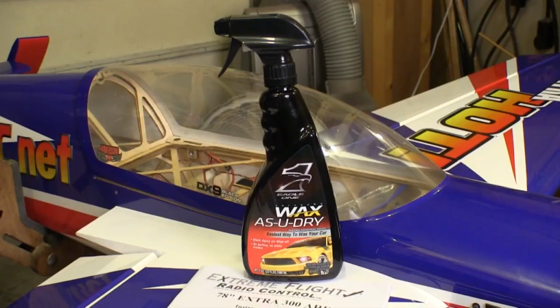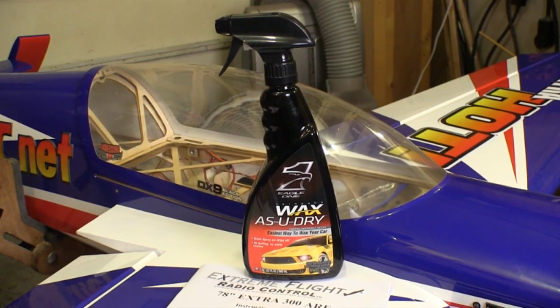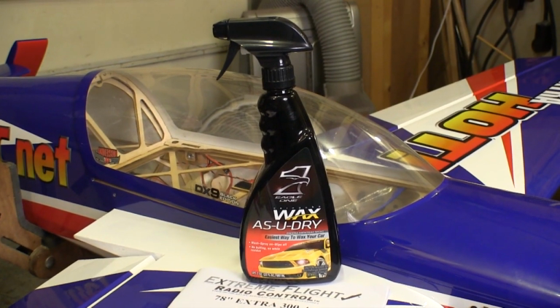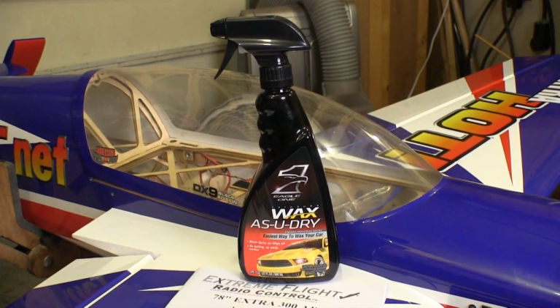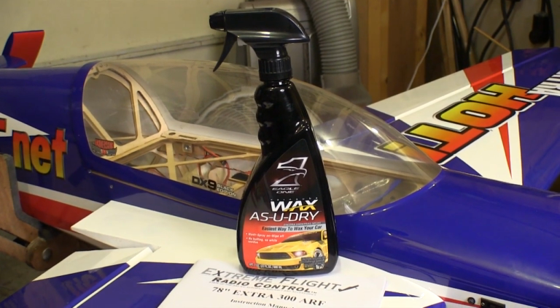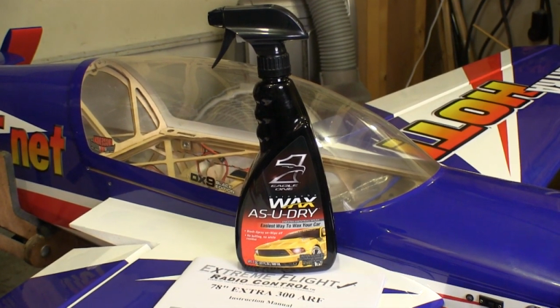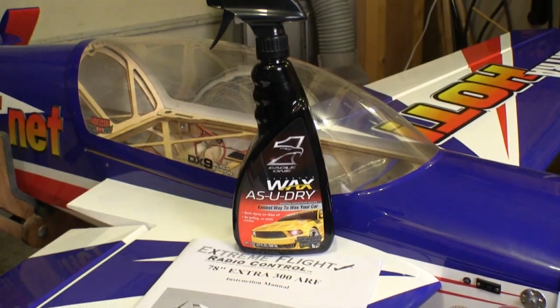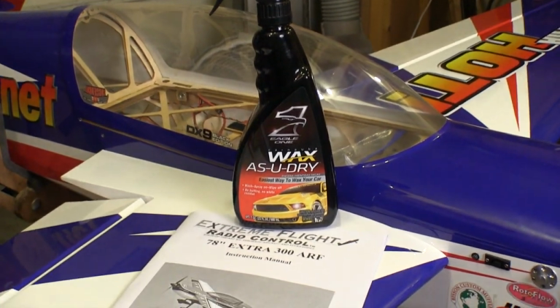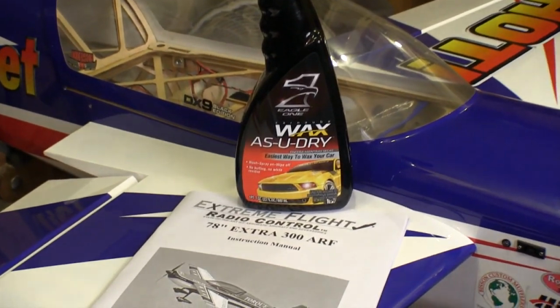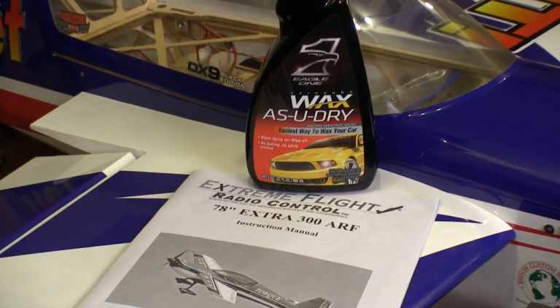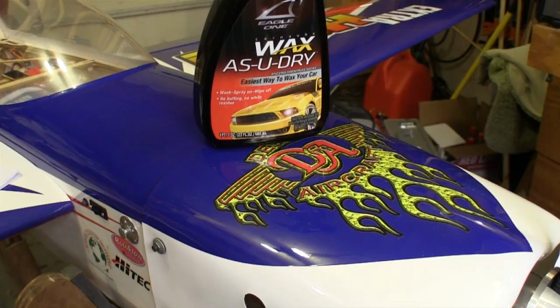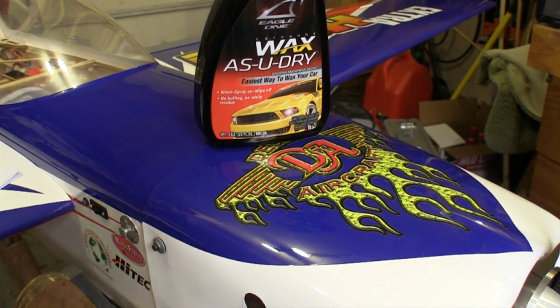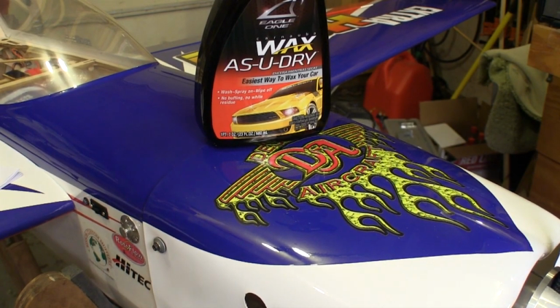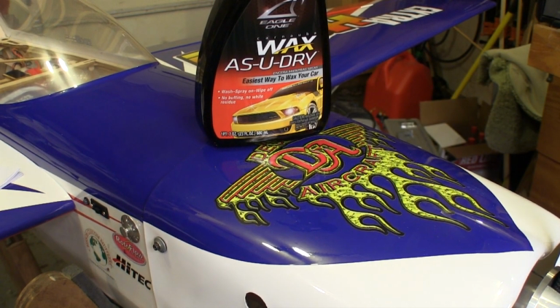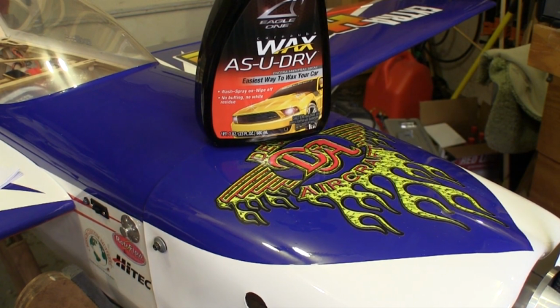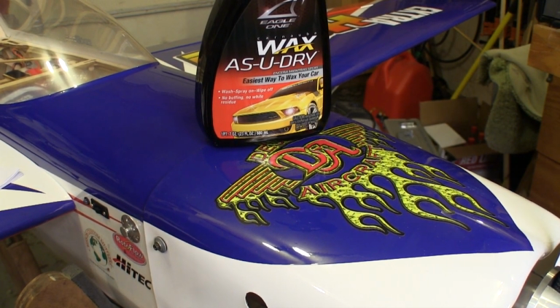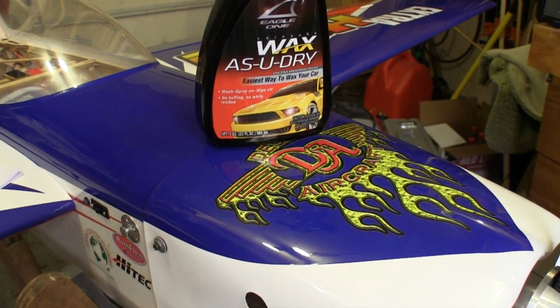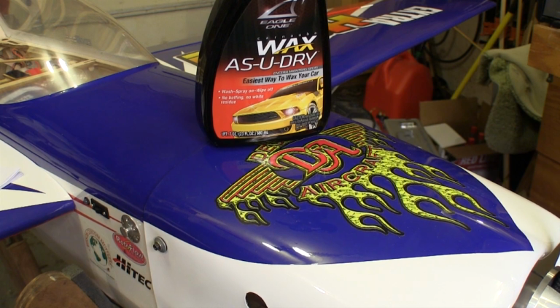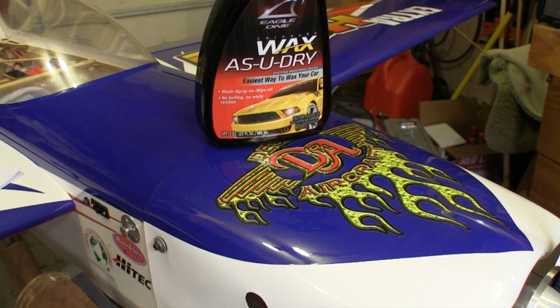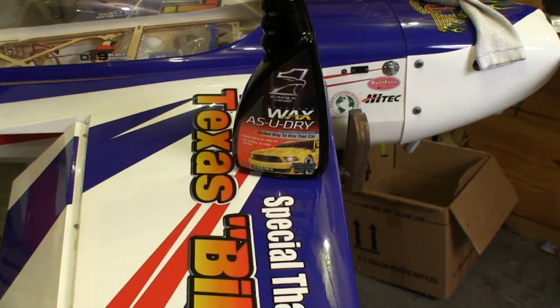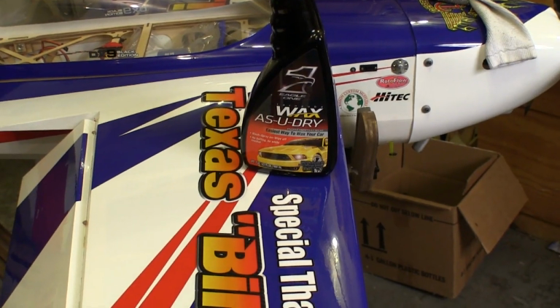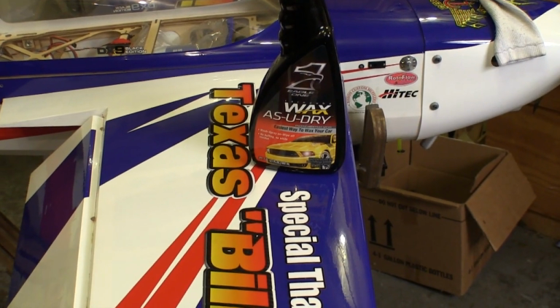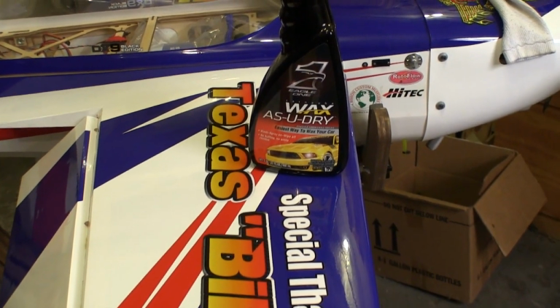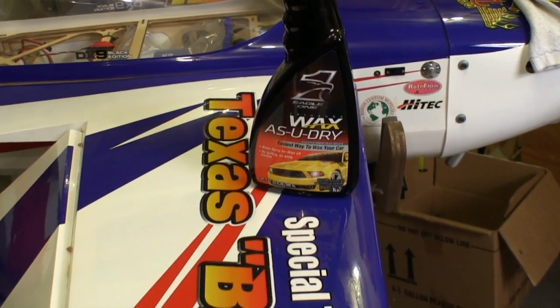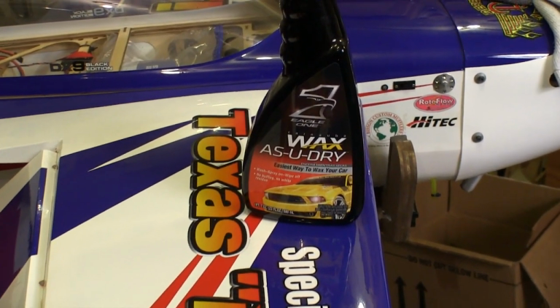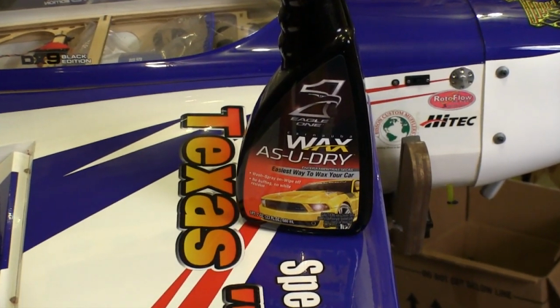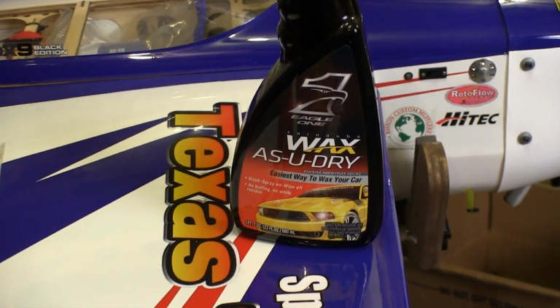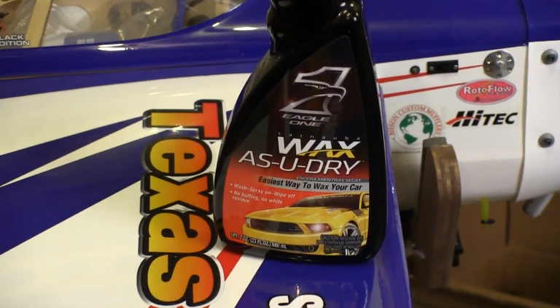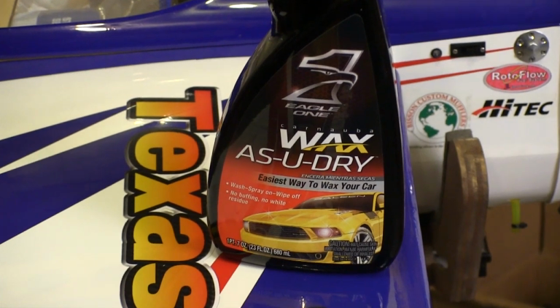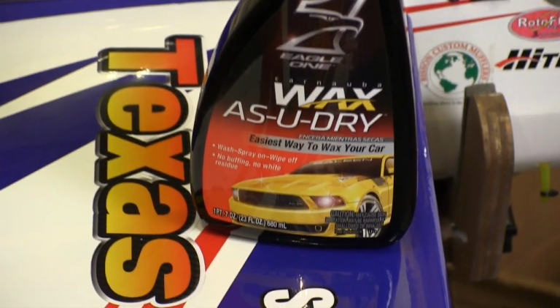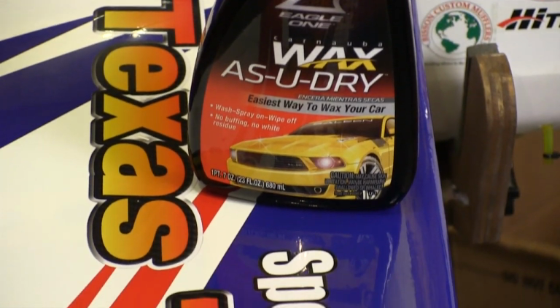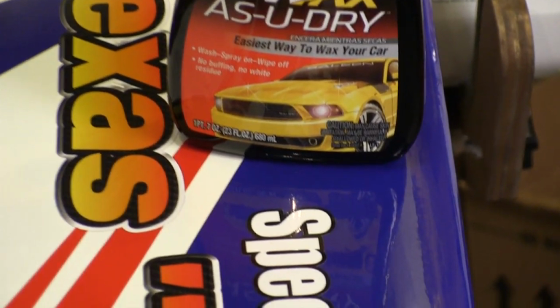When I'm satisfied that the covering is all stuck down and tight, I get out my wax. I swiped this wax idea from the guys at Xtreme Flight. A good coat of this wax not only shines the plane up, but it seems to protect all the seams and edges of the covering and graphics.